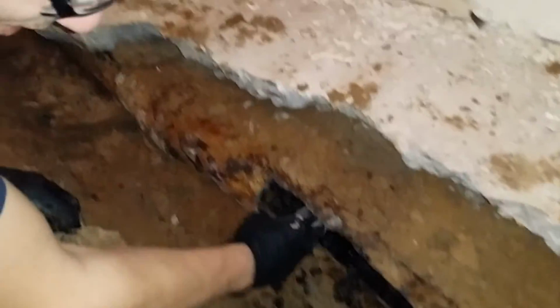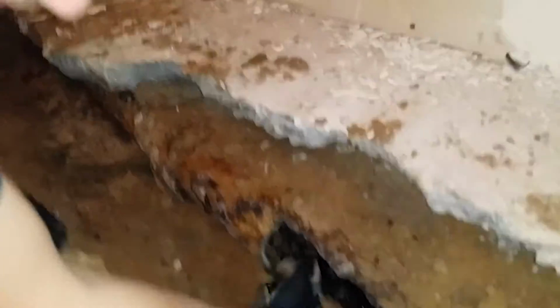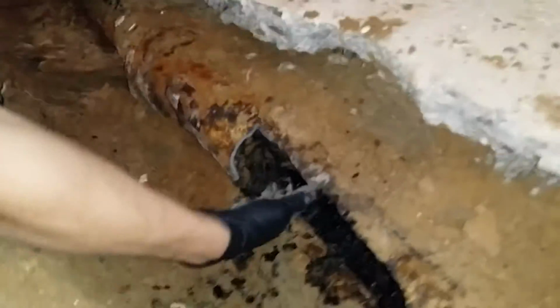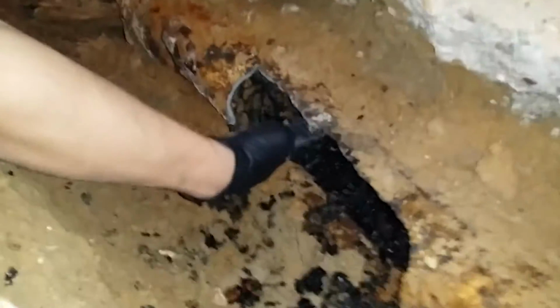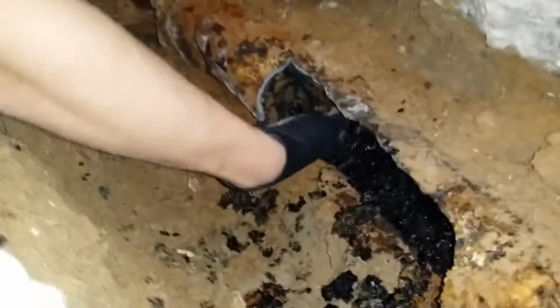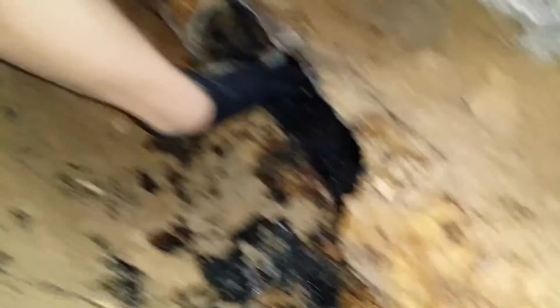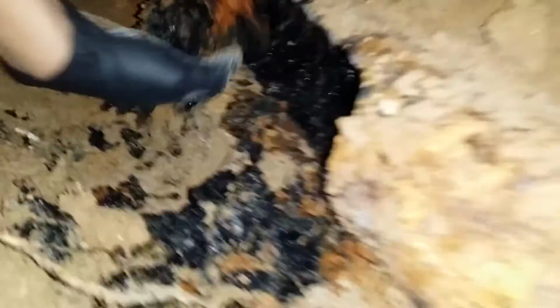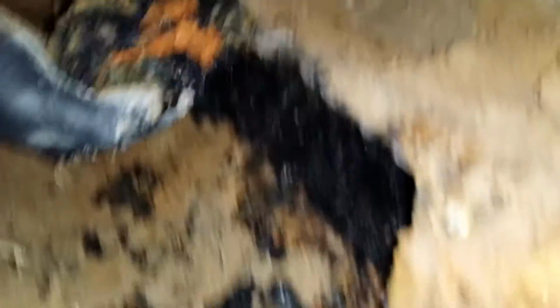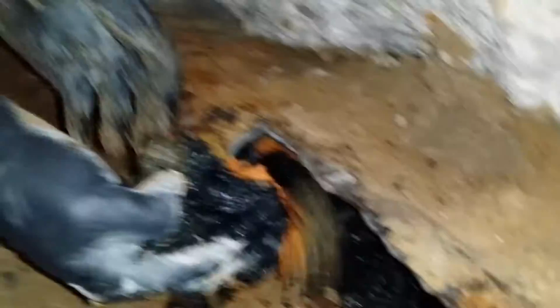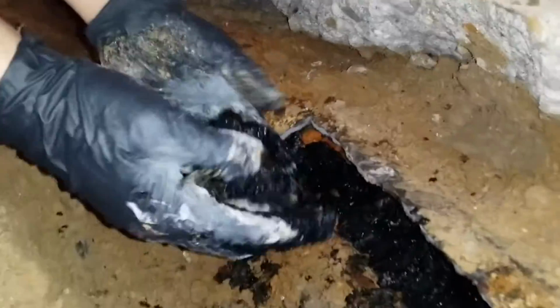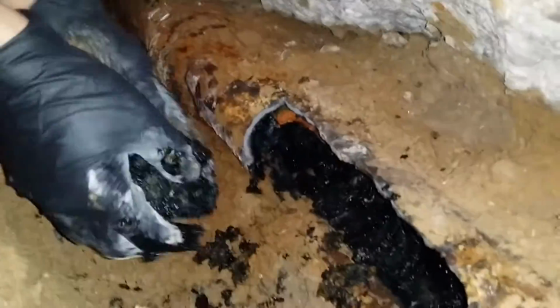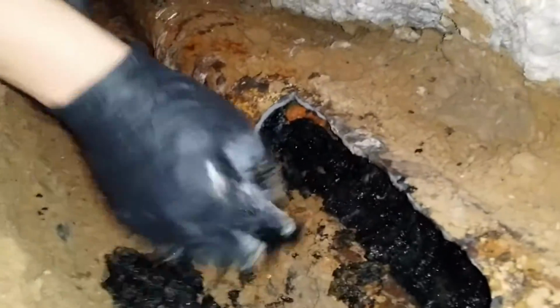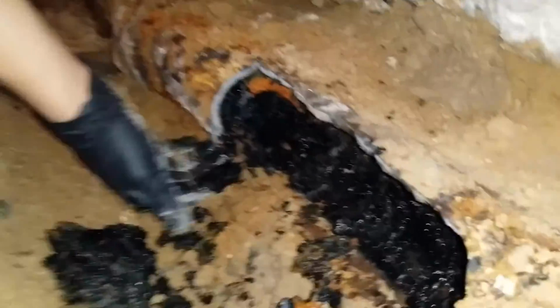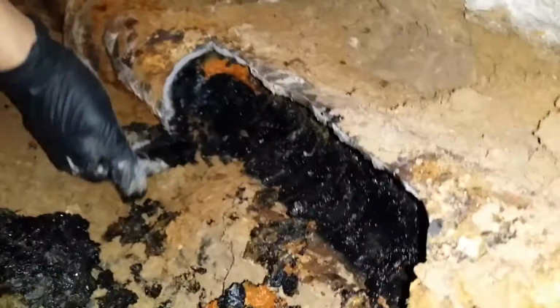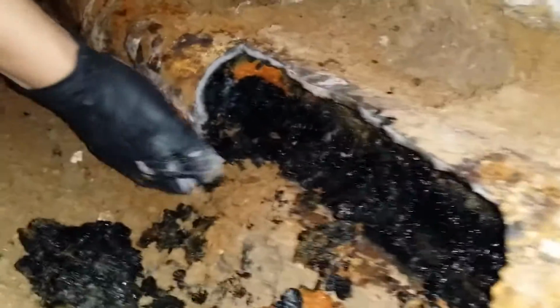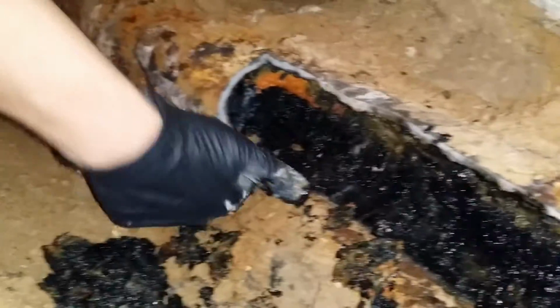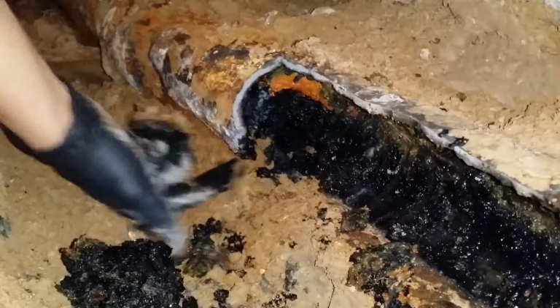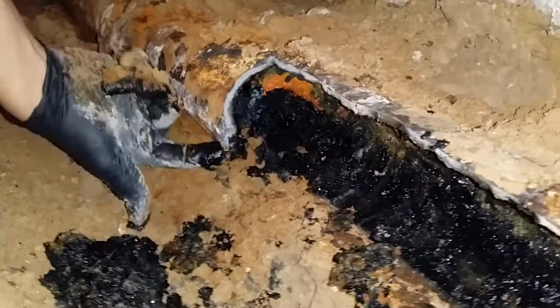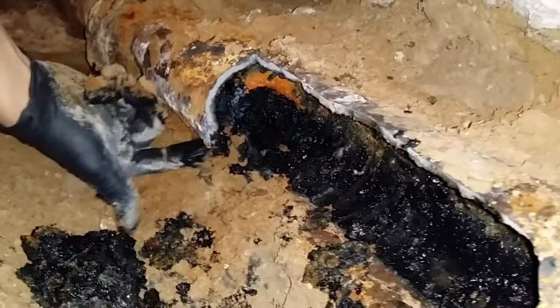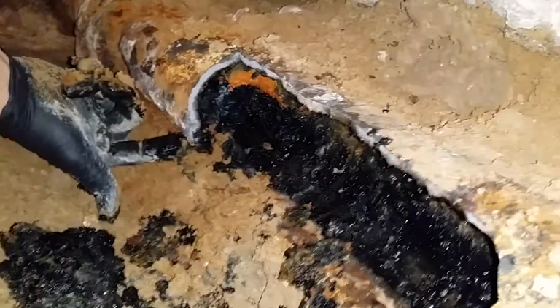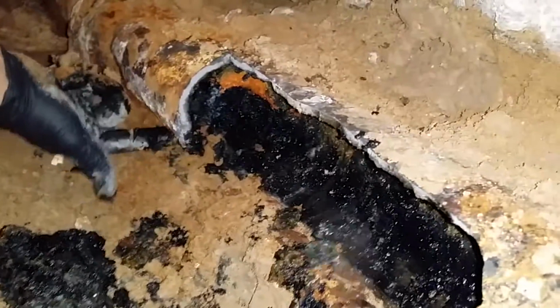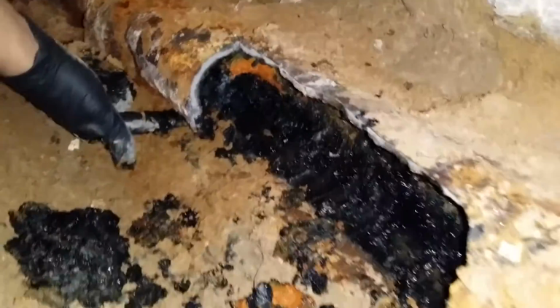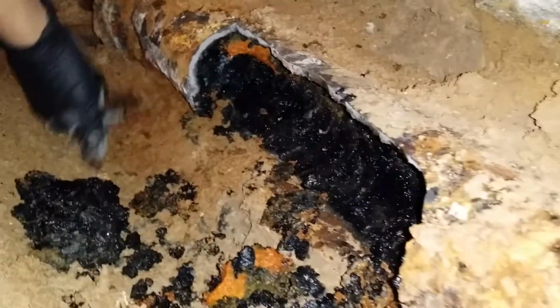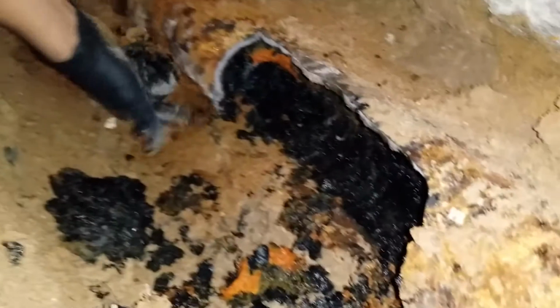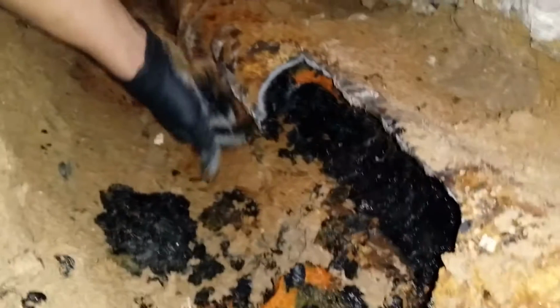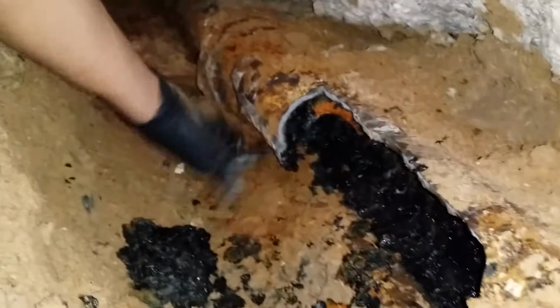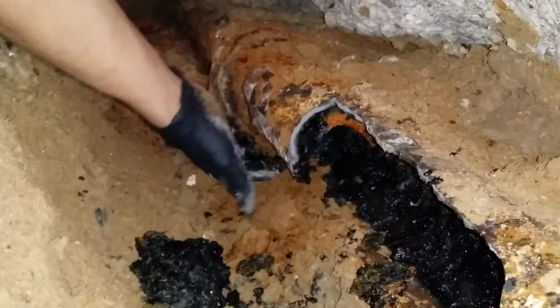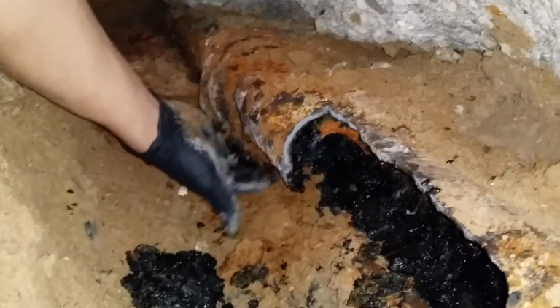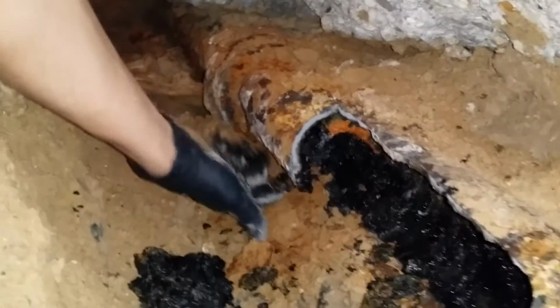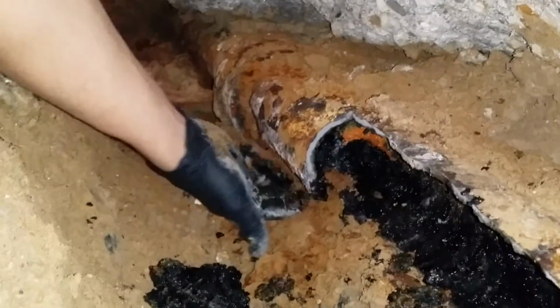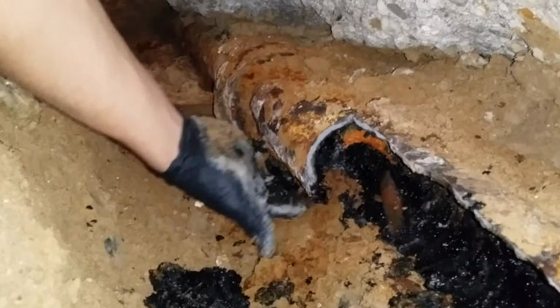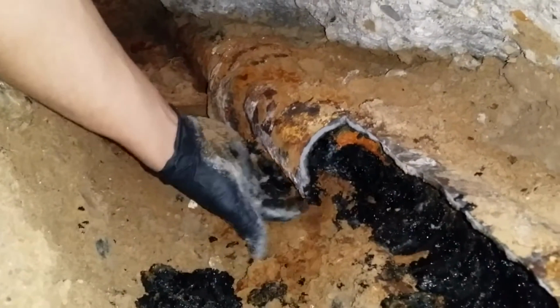Completely, 100% clogged. All black sludge, the pipe is all rotted away, there's holes at the bottom. It's a hole throughout the whole entire bottom — I can put my fingers right through it.